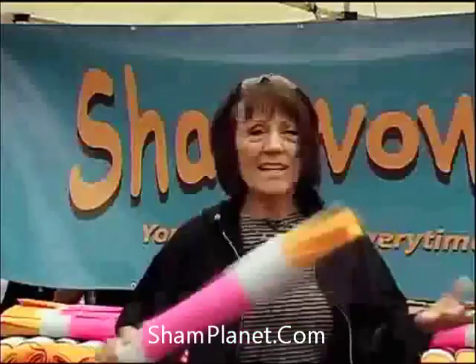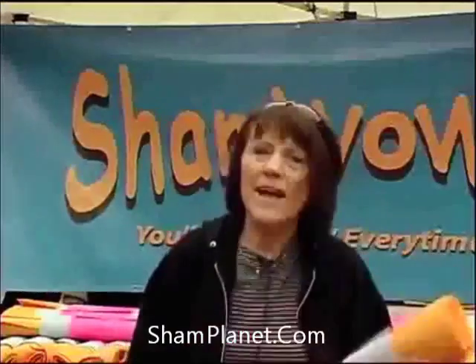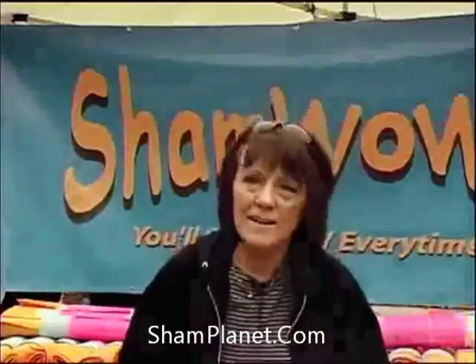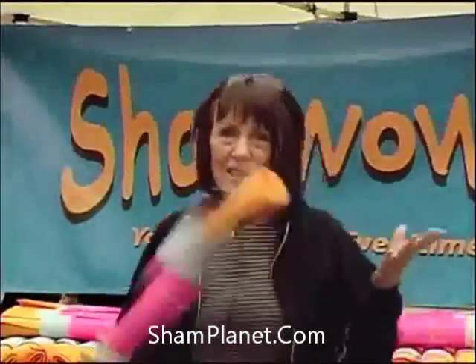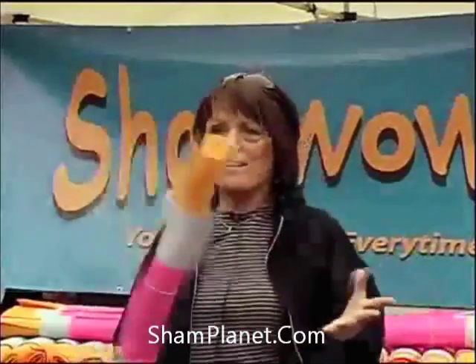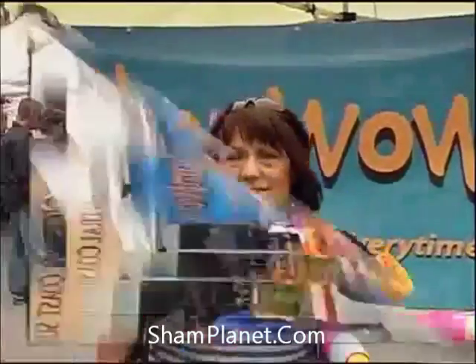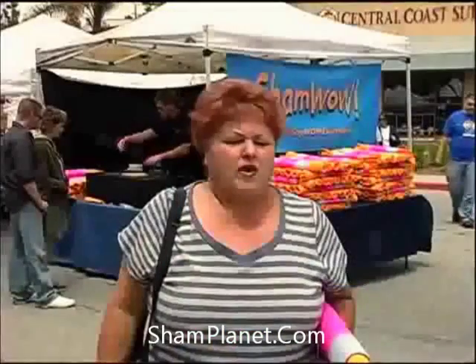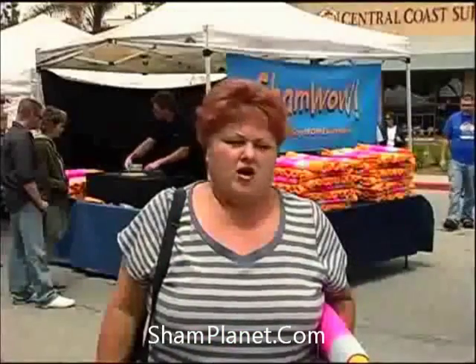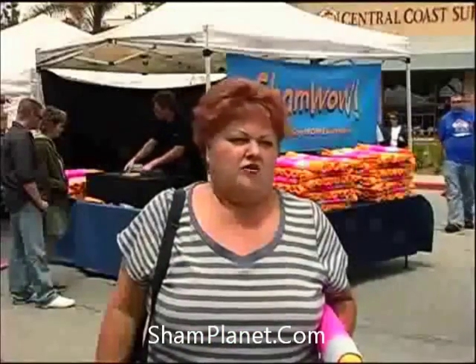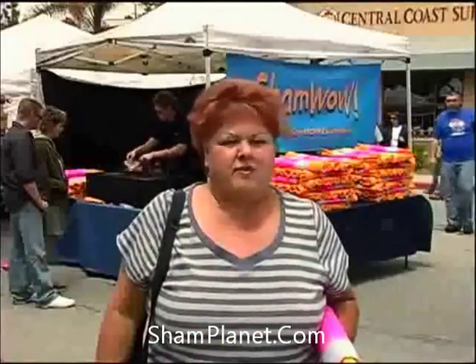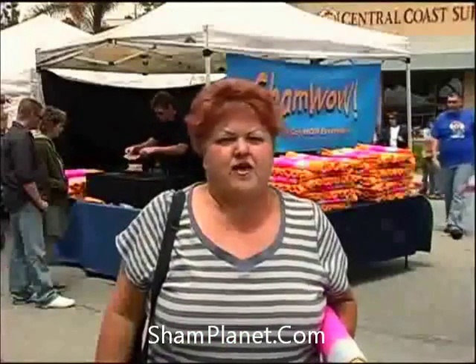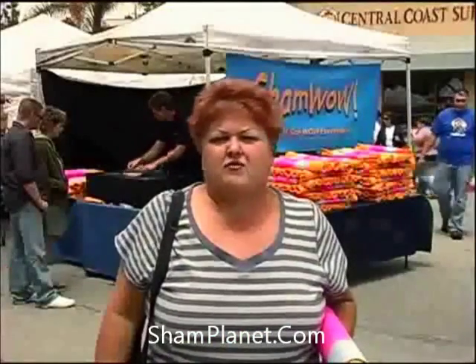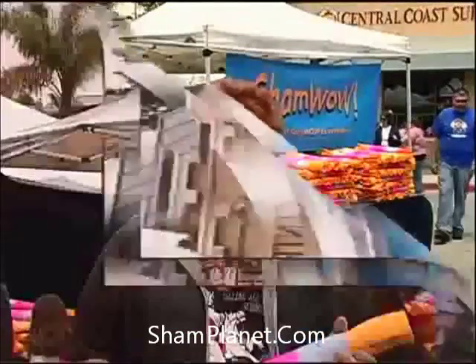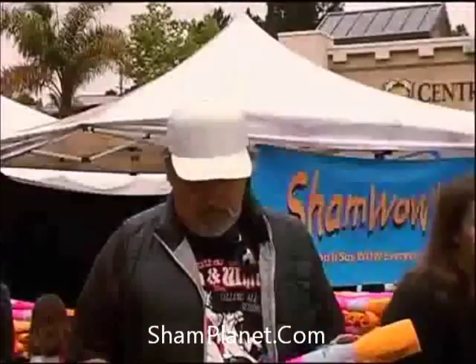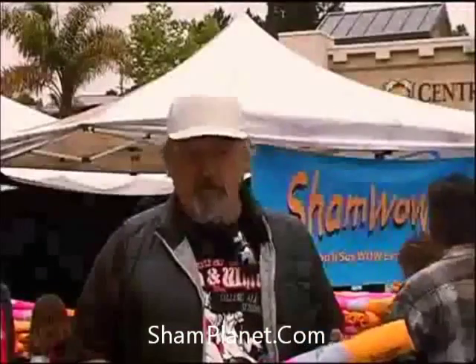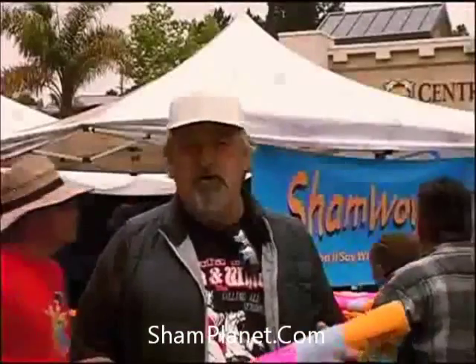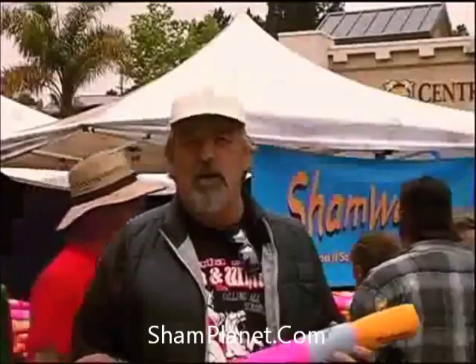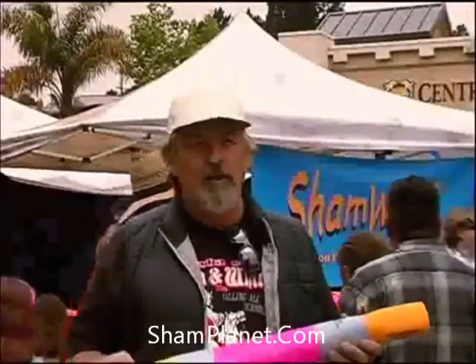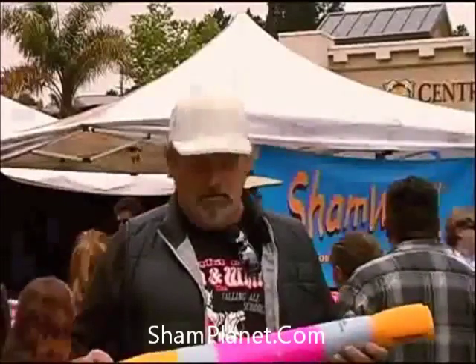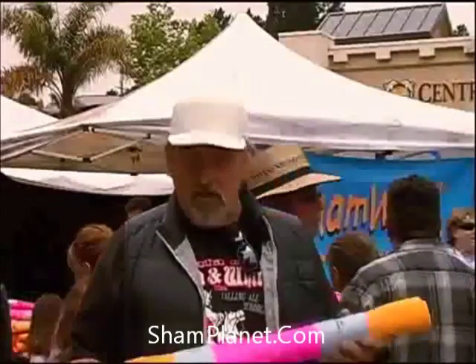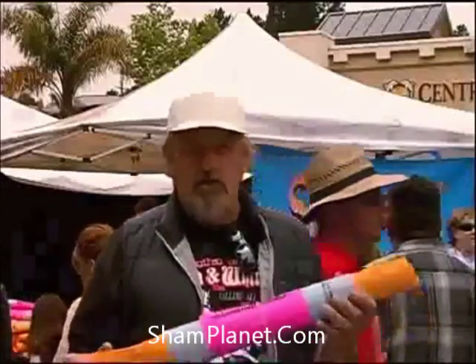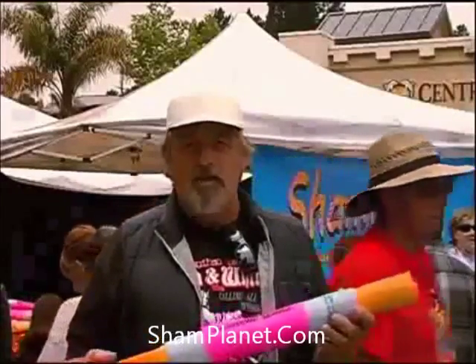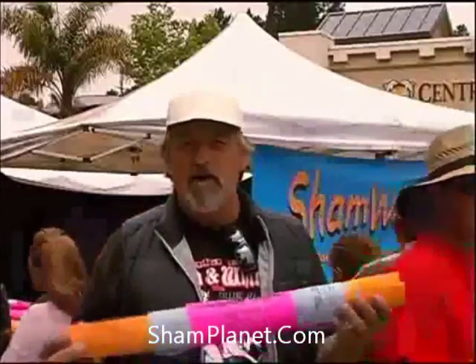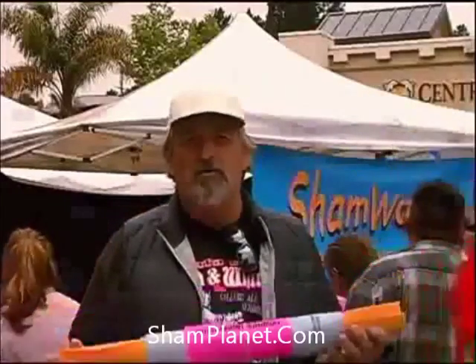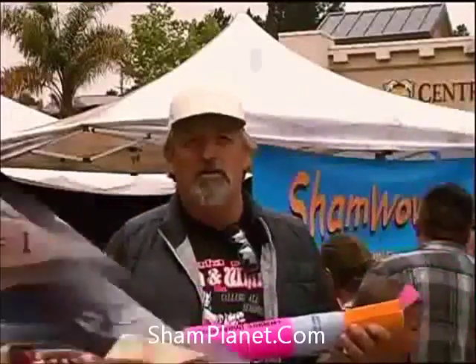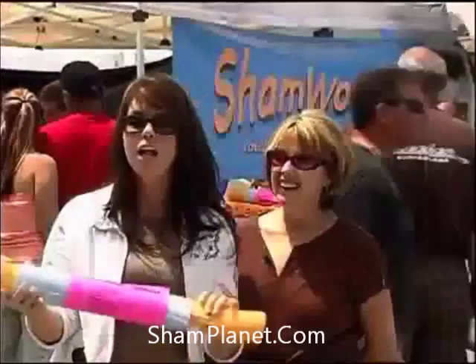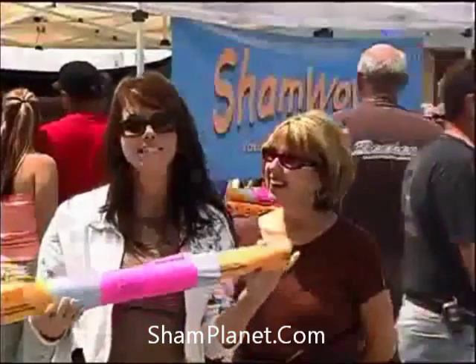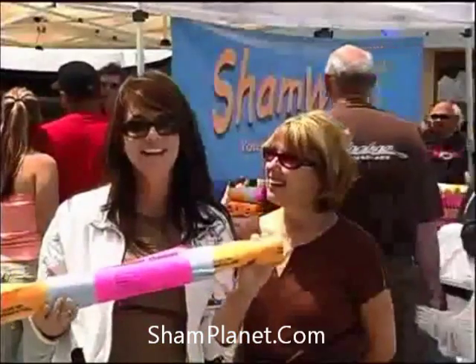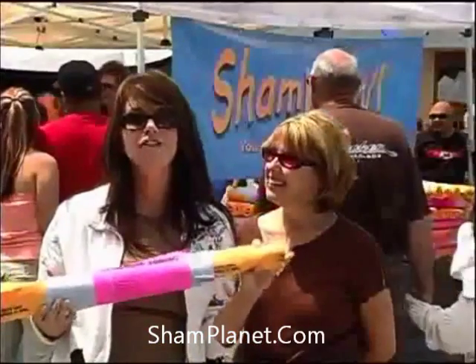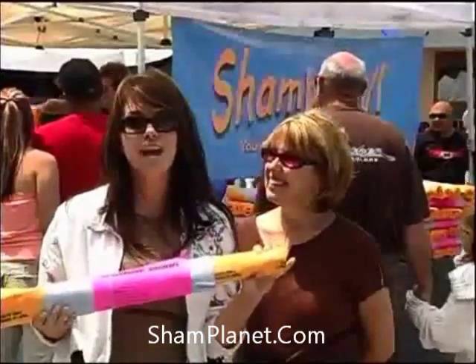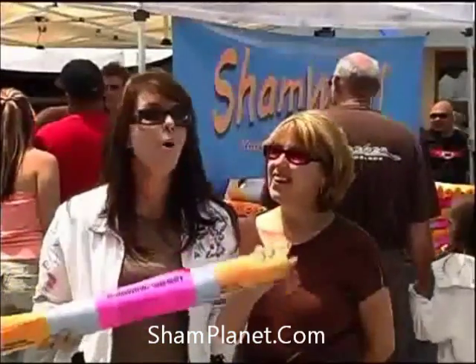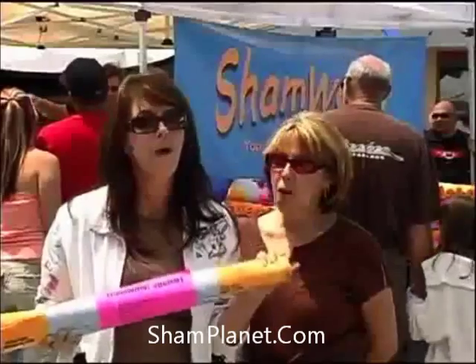I can't live without it. I just love it. Oh my gosh, I don't even buy paper towels anymore. If you're going to wash your cars or any kind of vehicle, you'd be out of your mind not to own one of these. All I can say is, ShamWow.